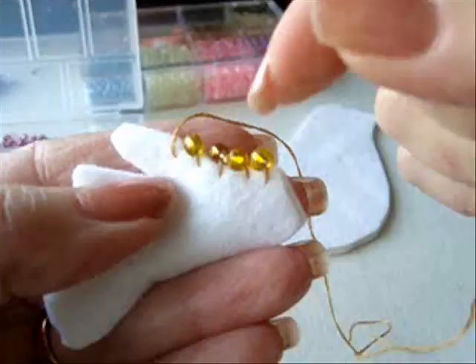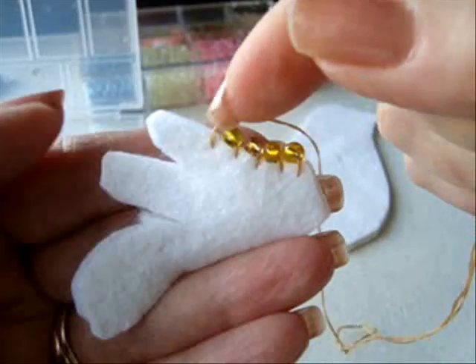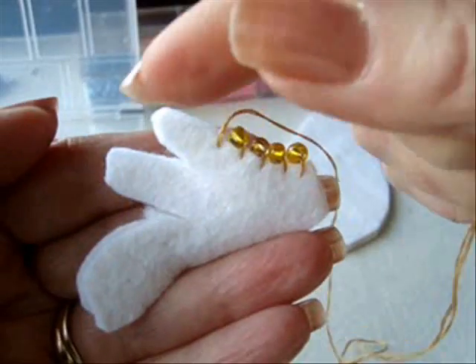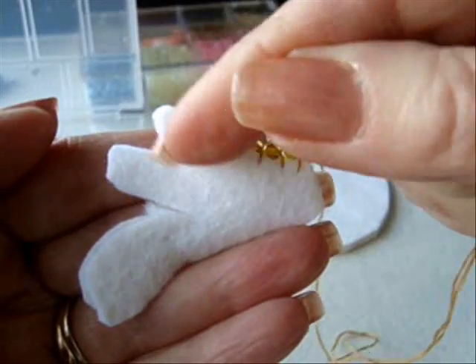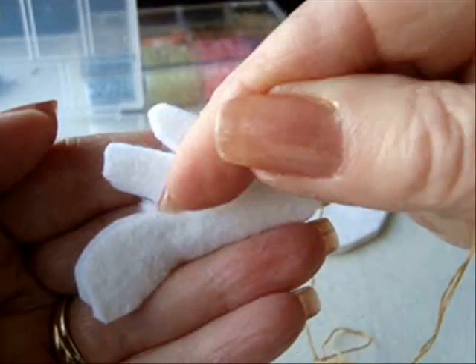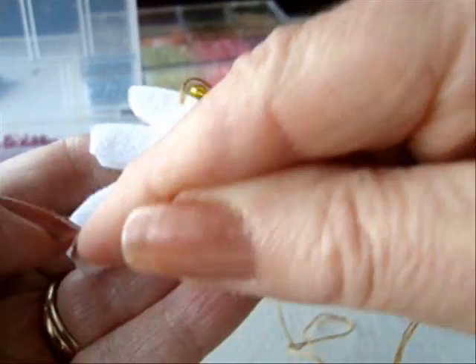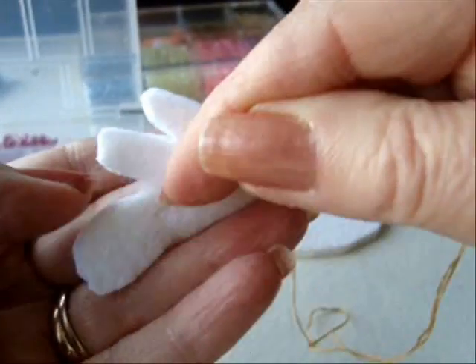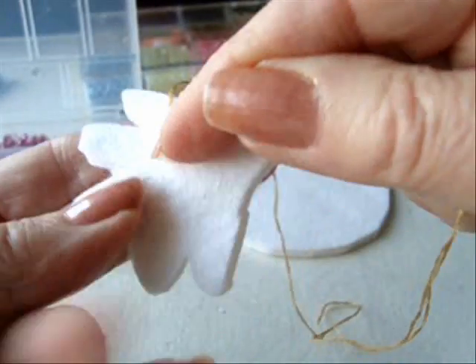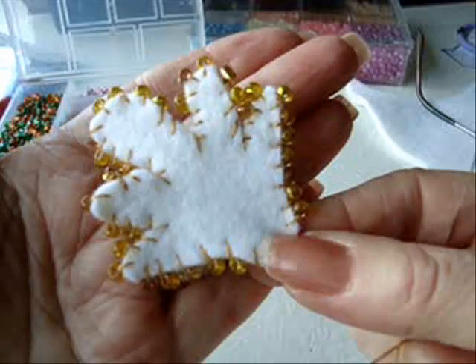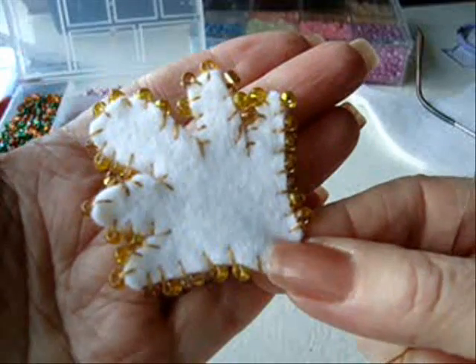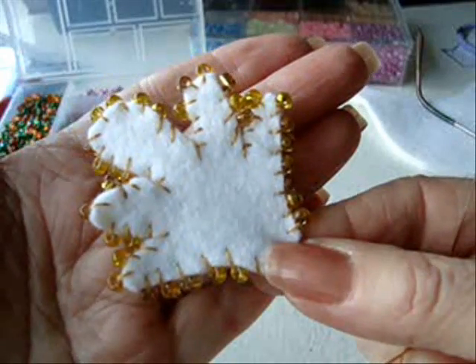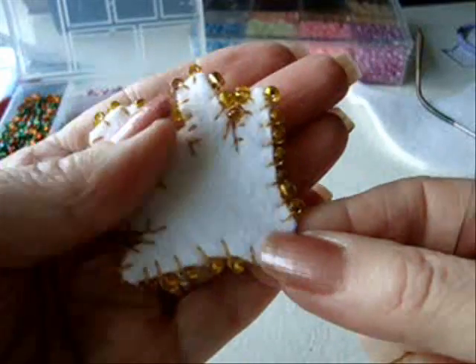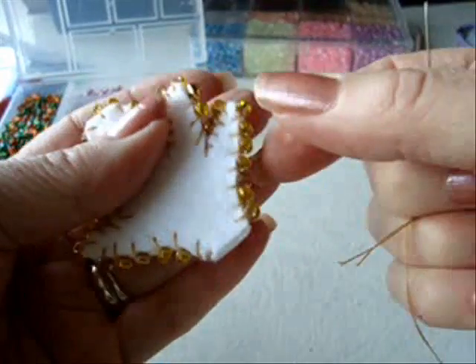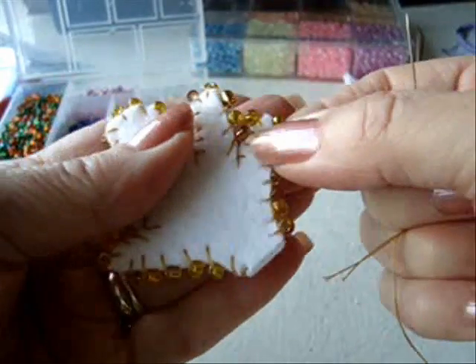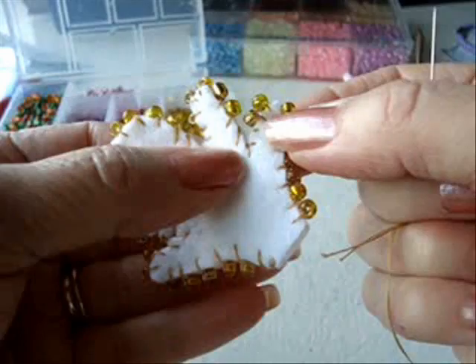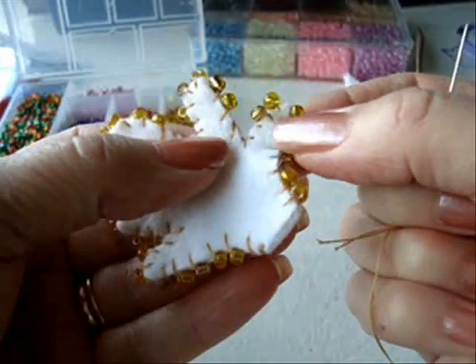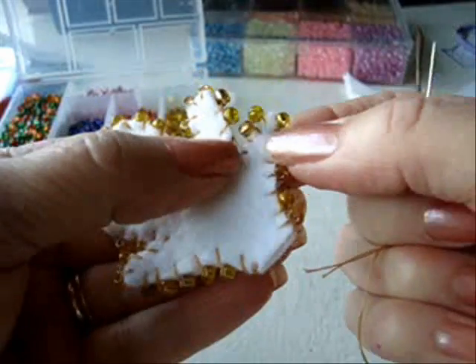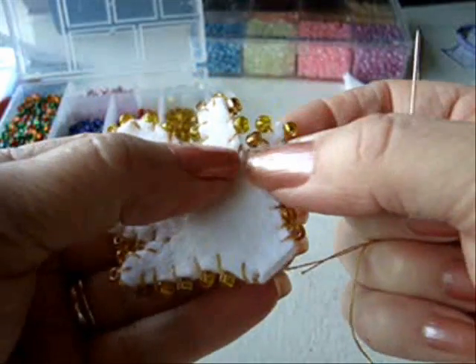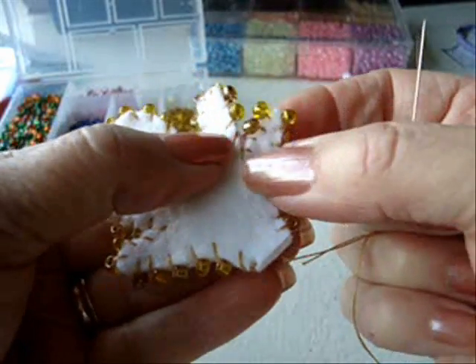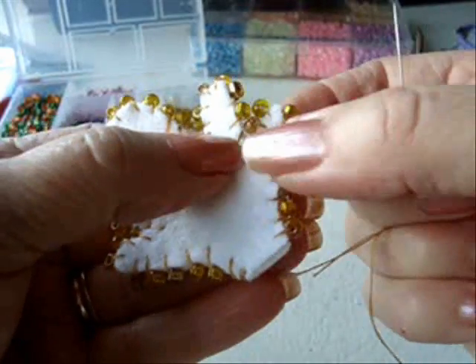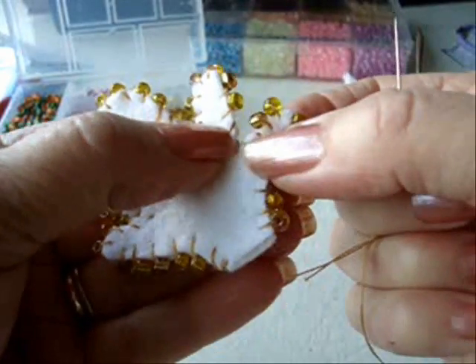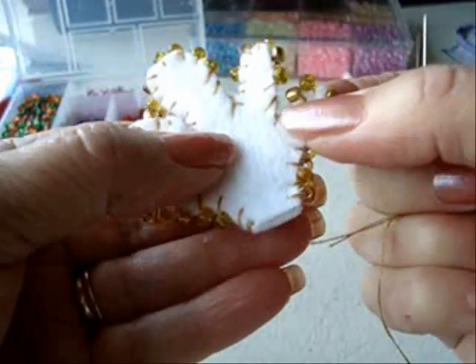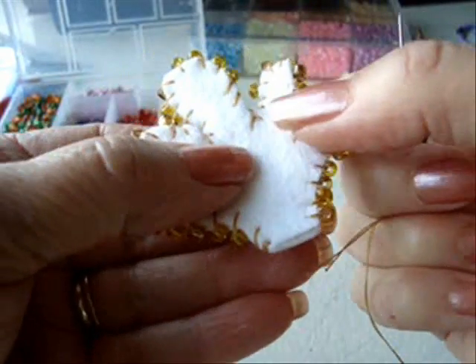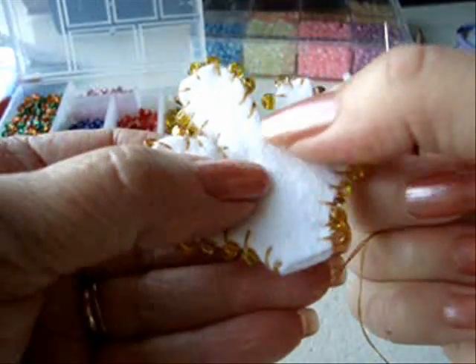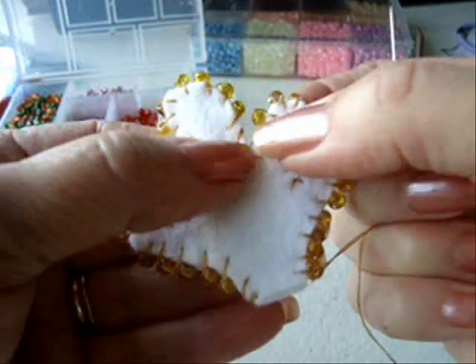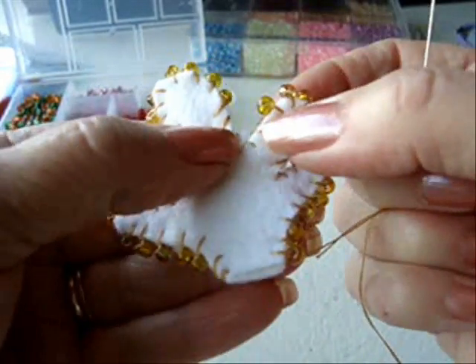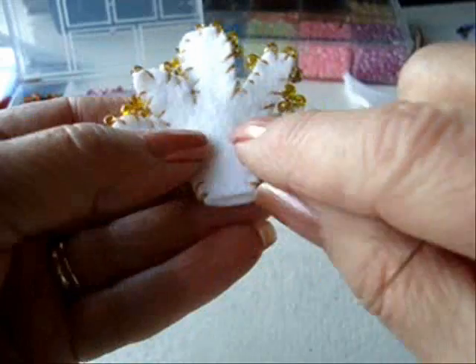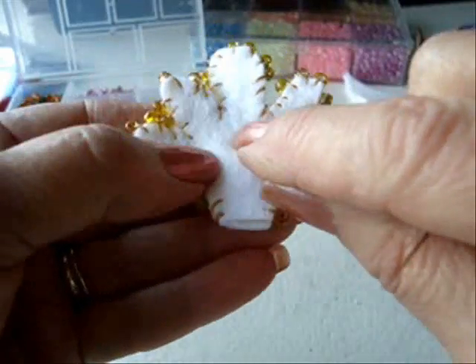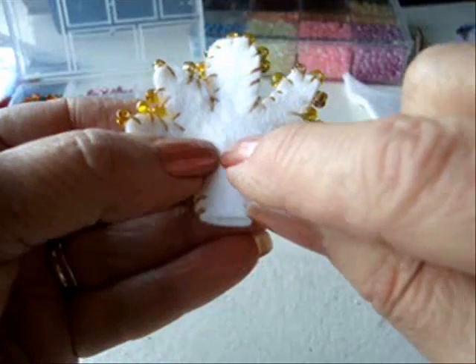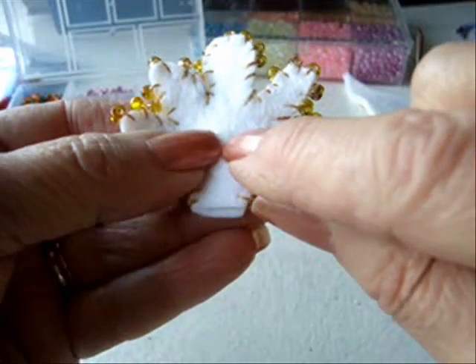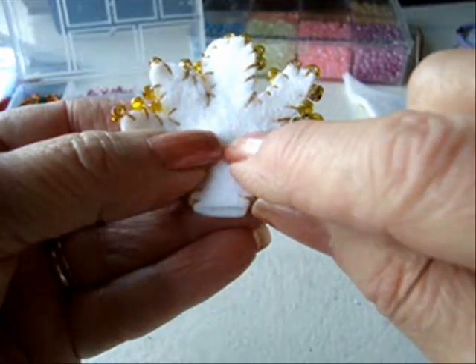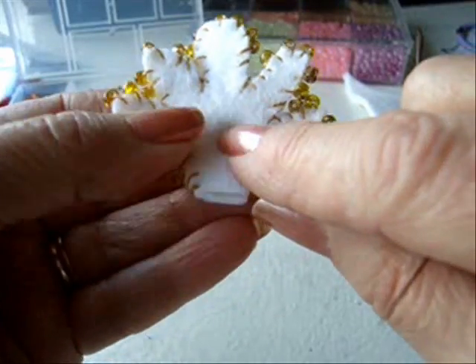I'm just going to continue all the way around. I've worked all the way around and as you can see, right in the centers here I didn't put any beads because they would be too bulky. And now I'm just going to make a little flower here.